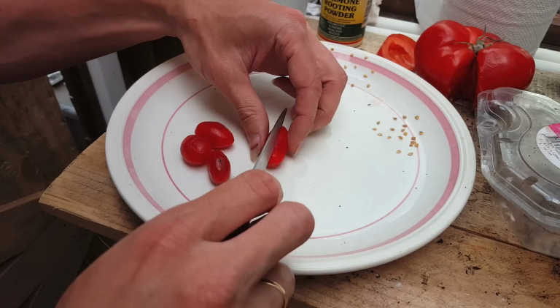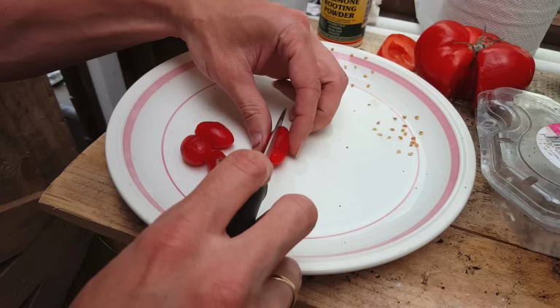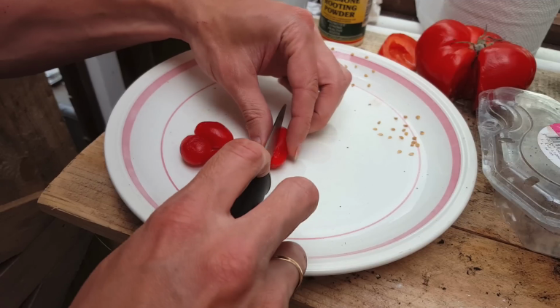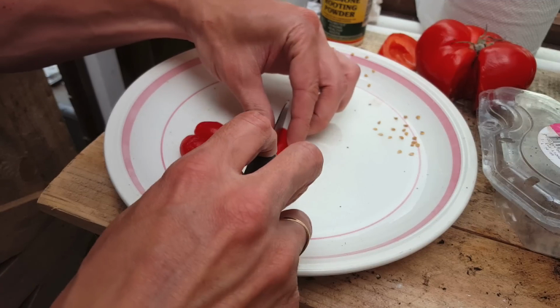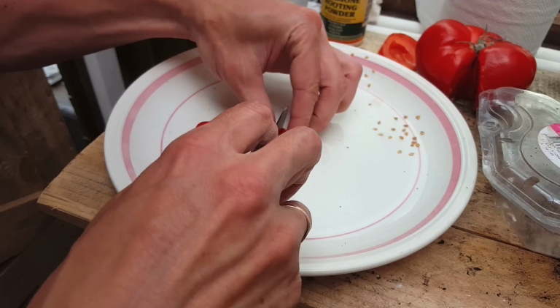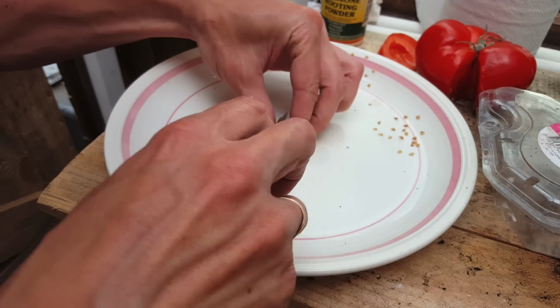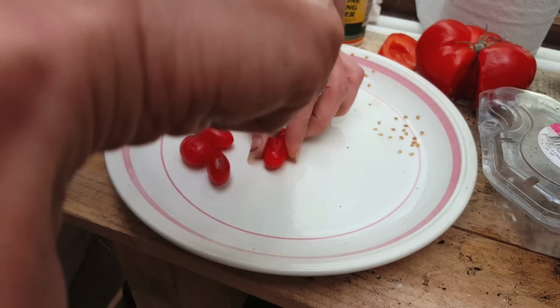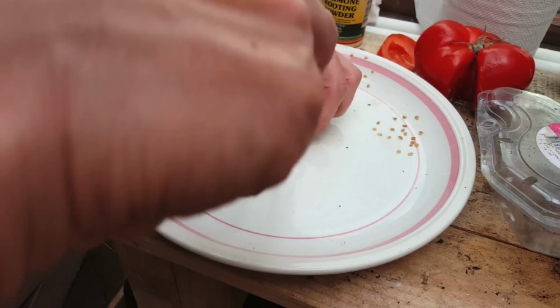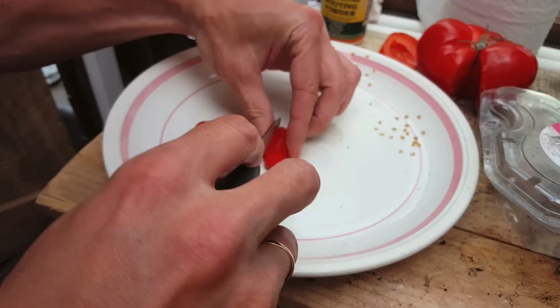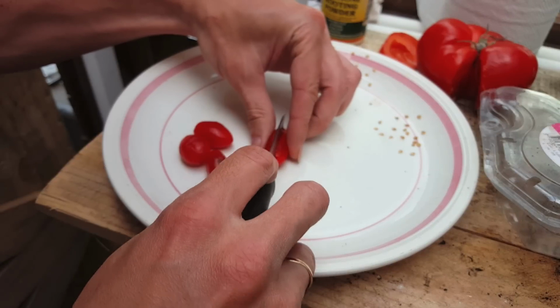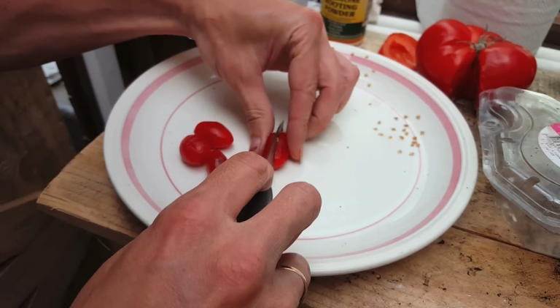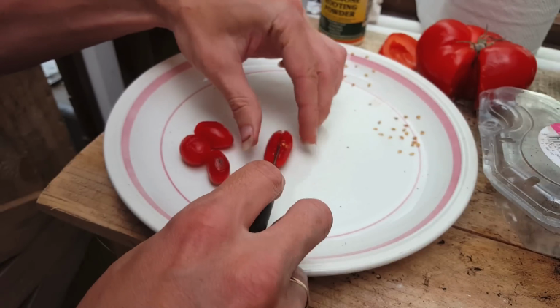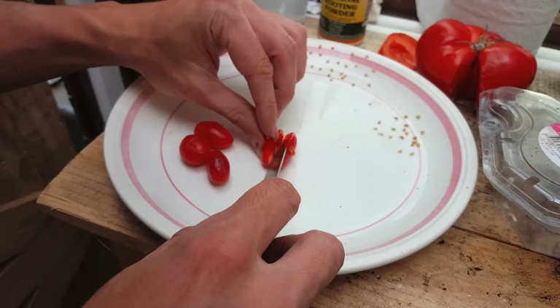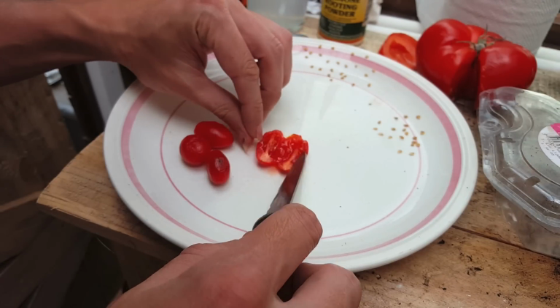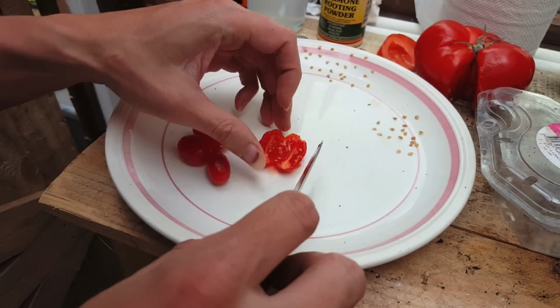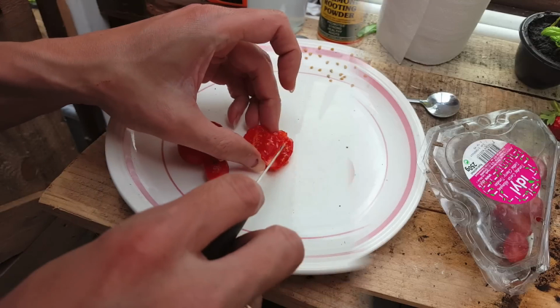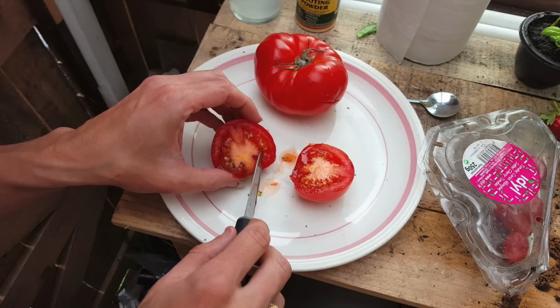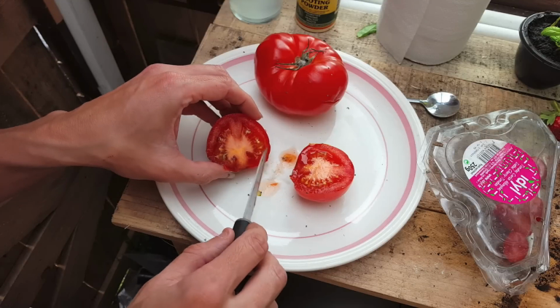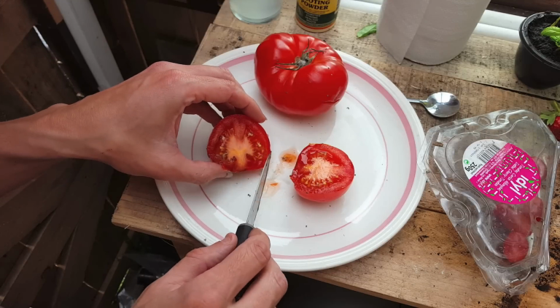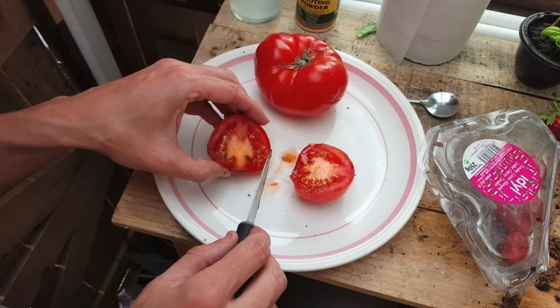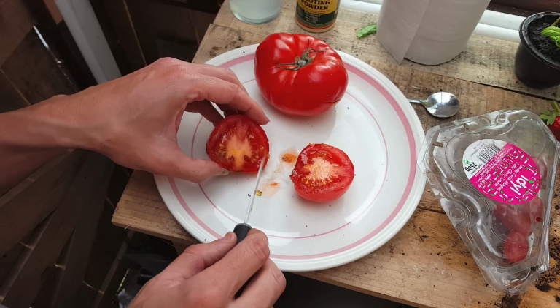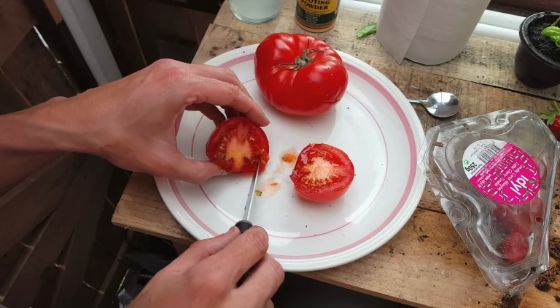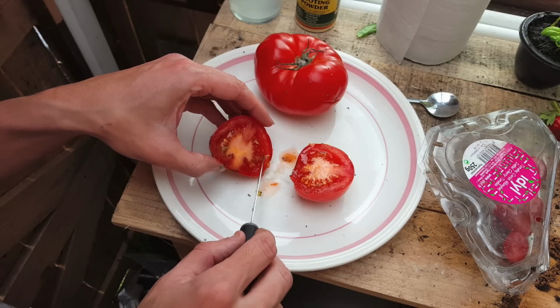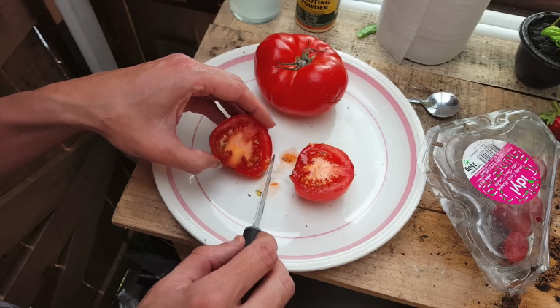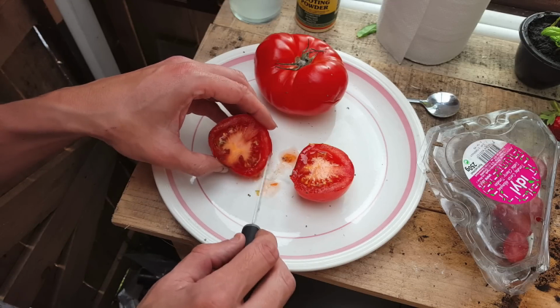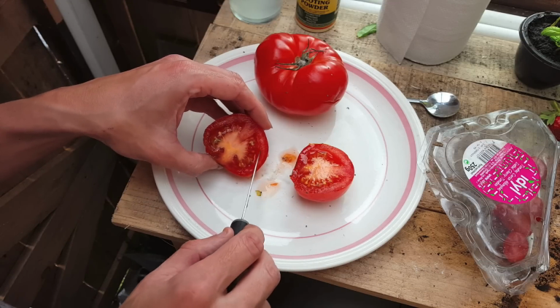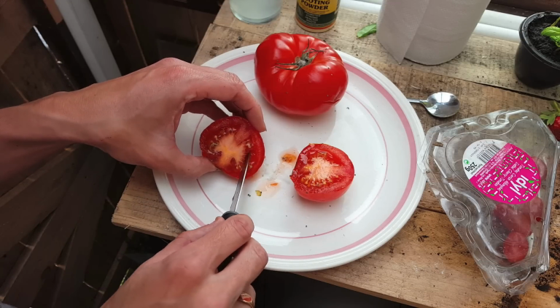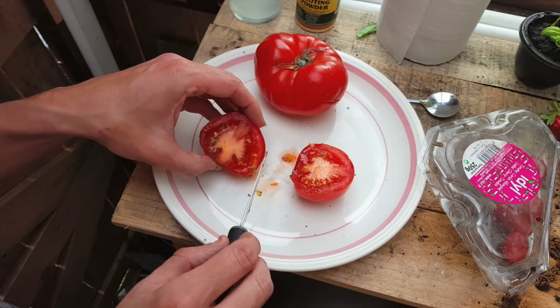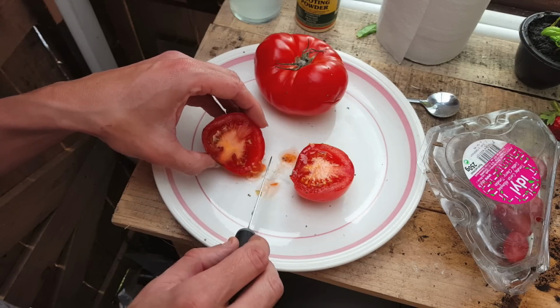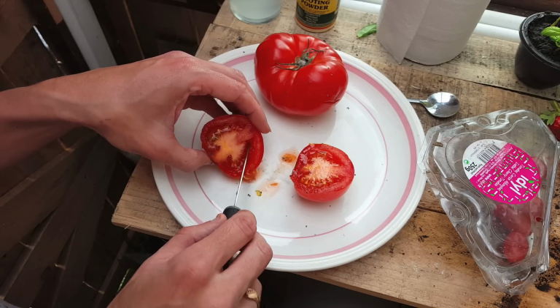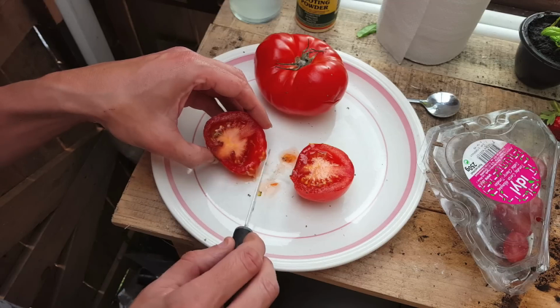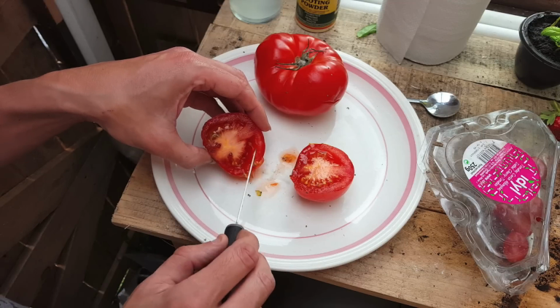Cherry tomatoes won't have as many seeds, but you can just do the same thing and cut them down the centre. The next step is to gently scrape out the seeds from the side.